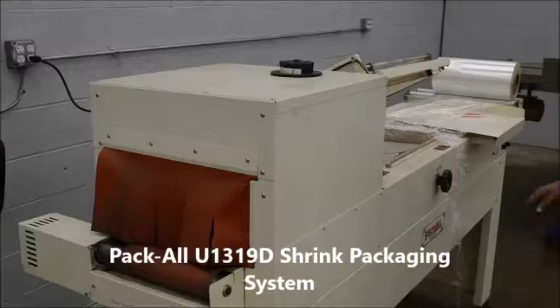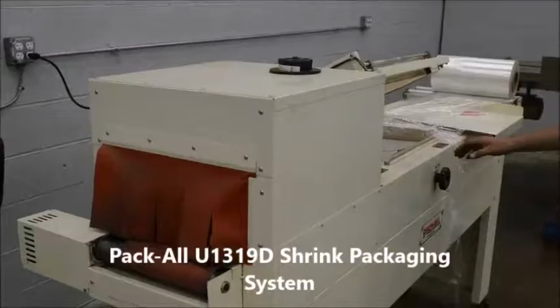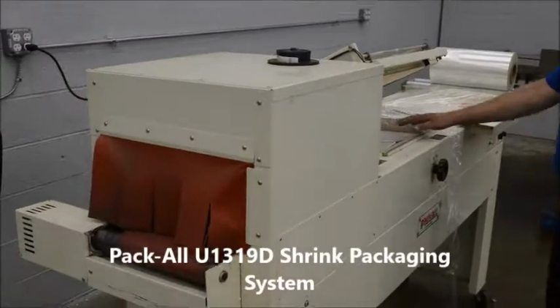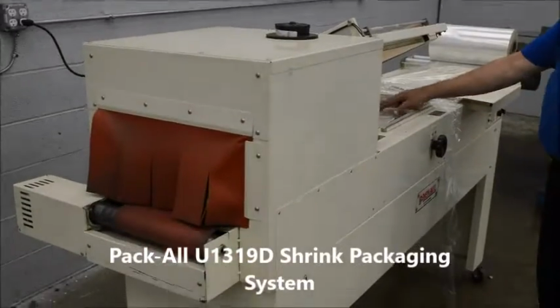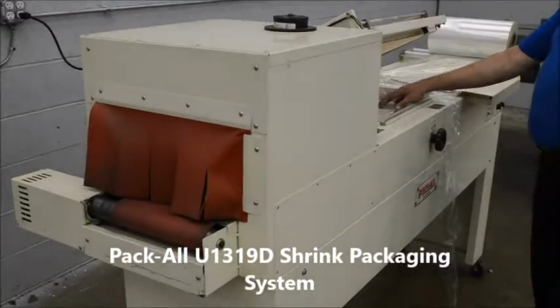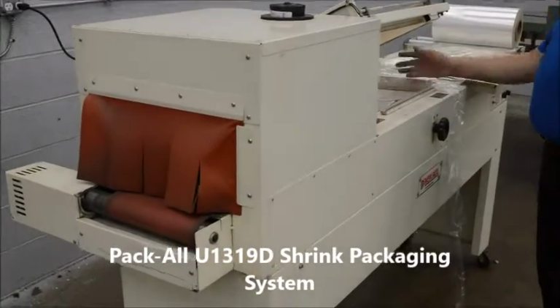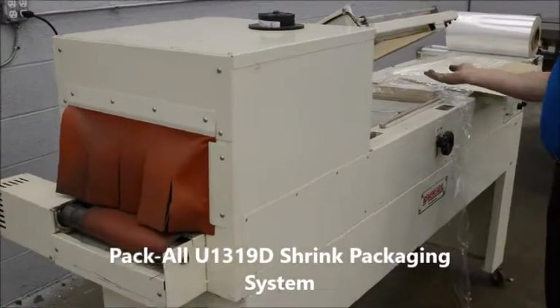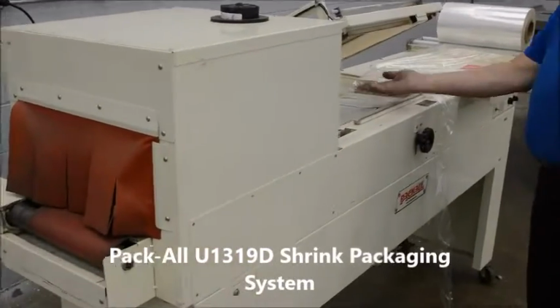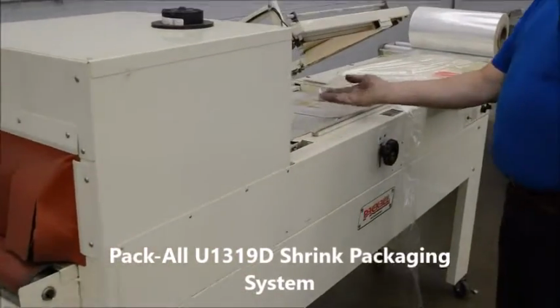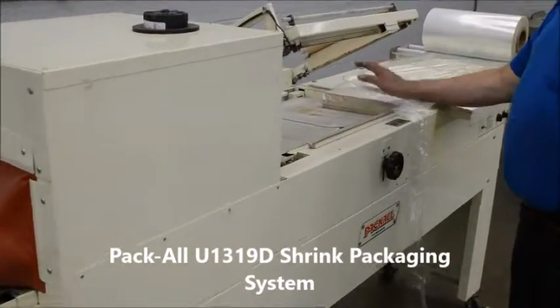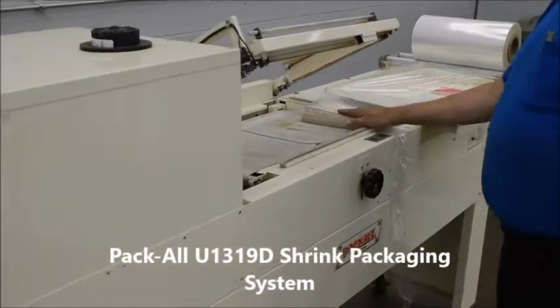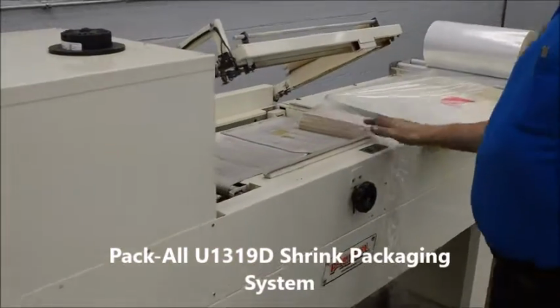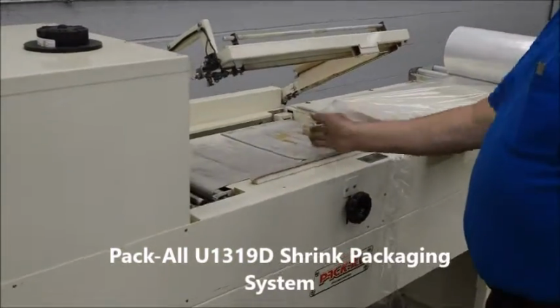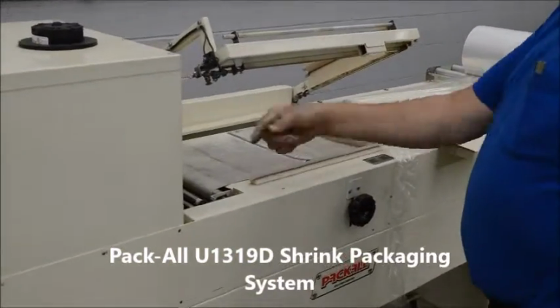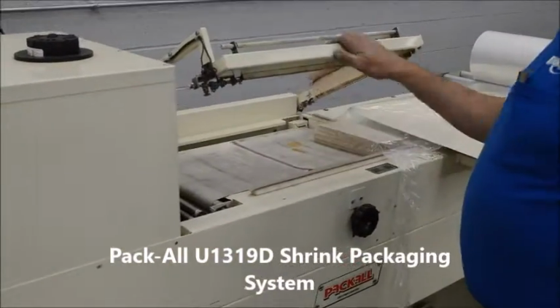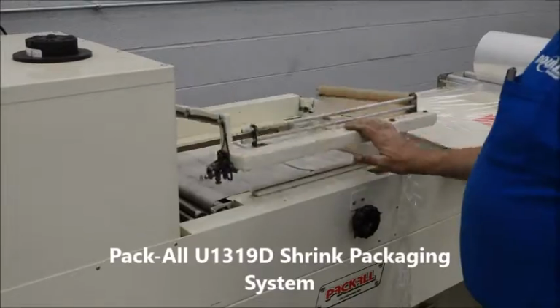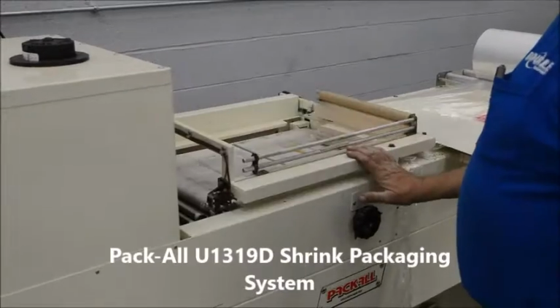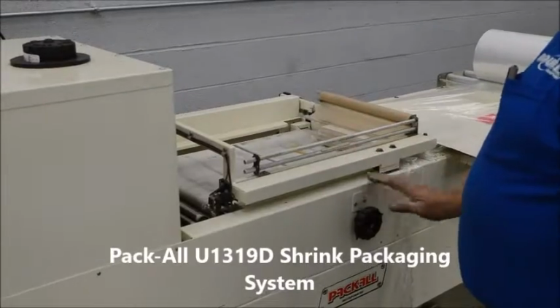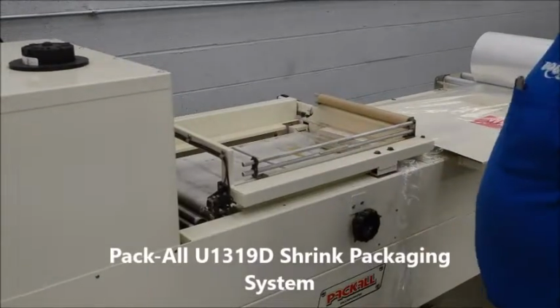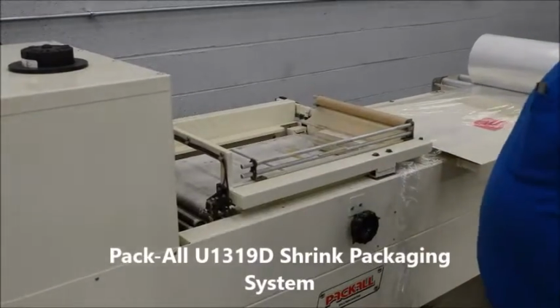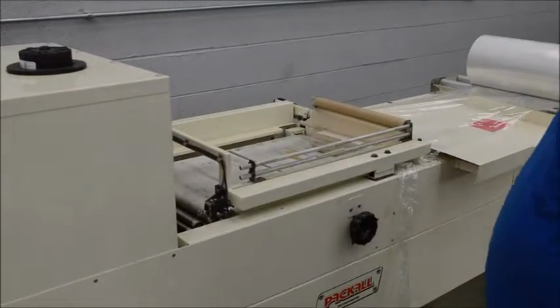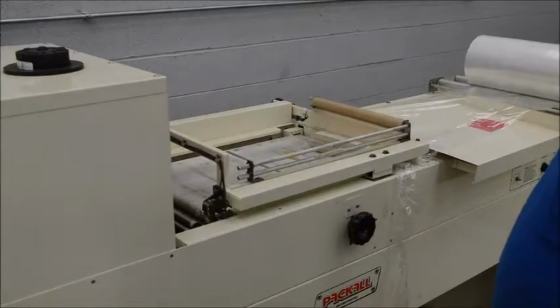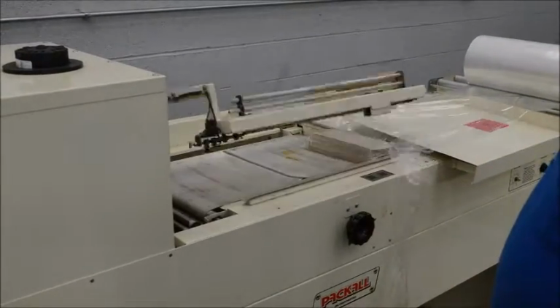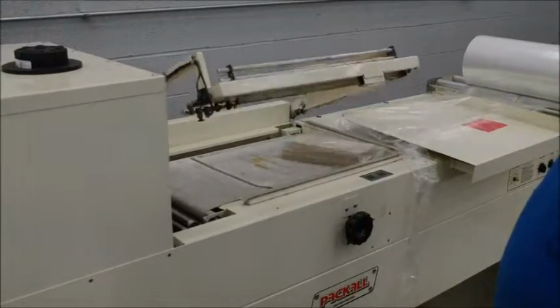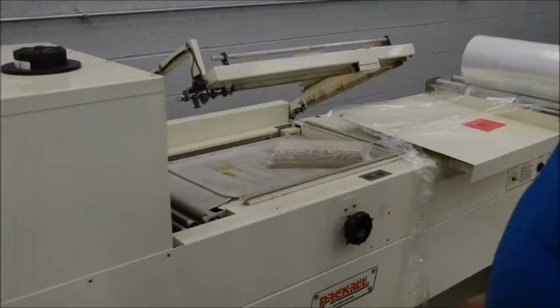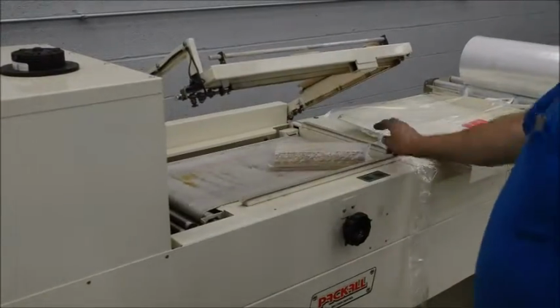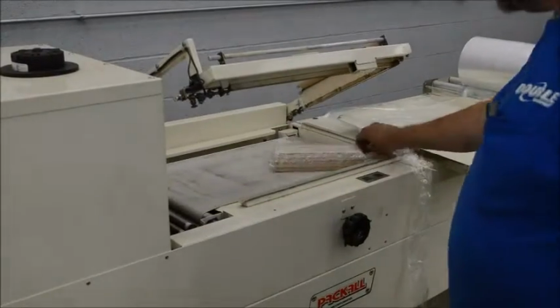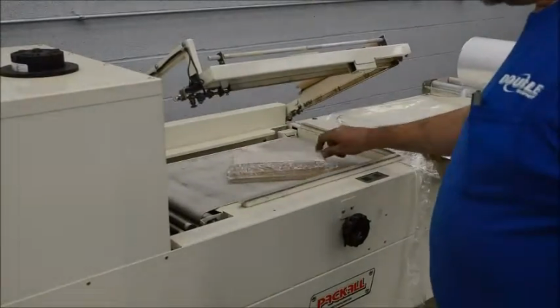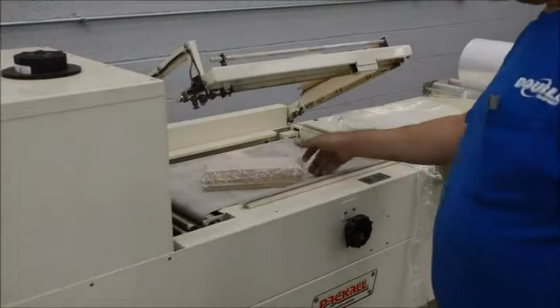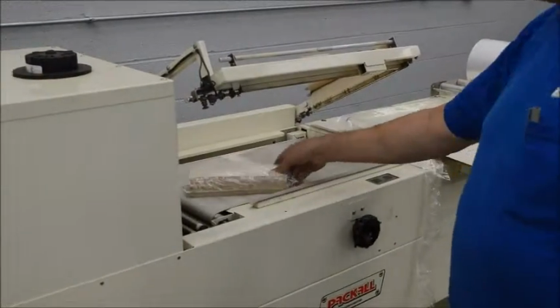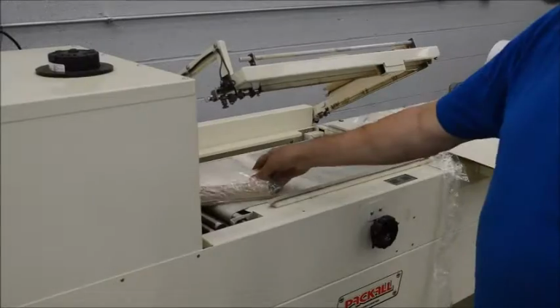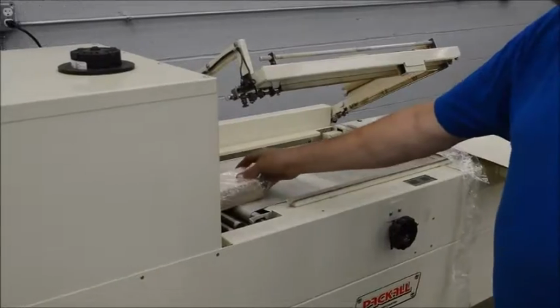This machine's got an automatic kickoff. When I seal, it'll just take the product — it'll take it in here.